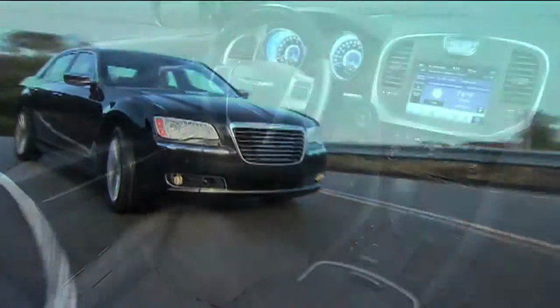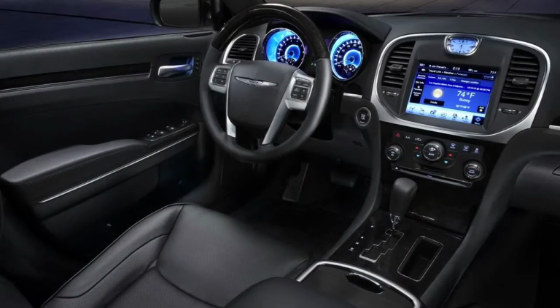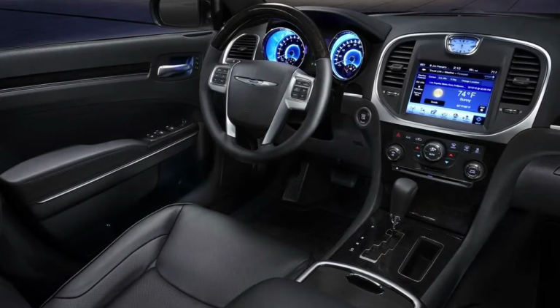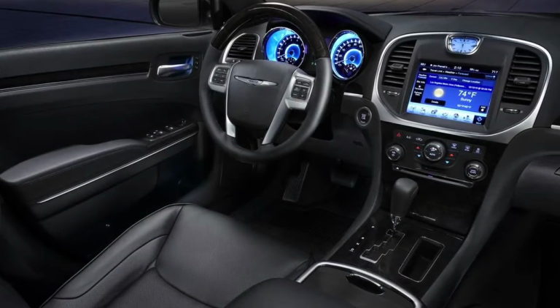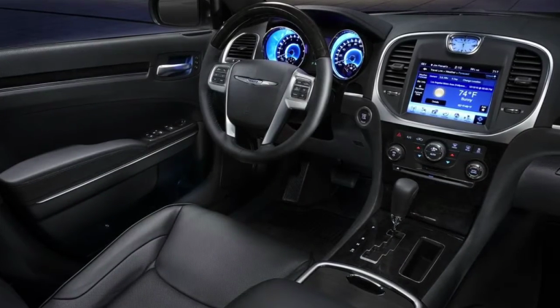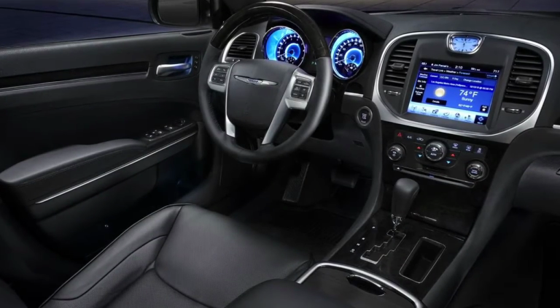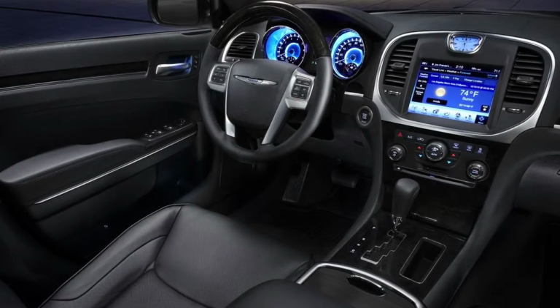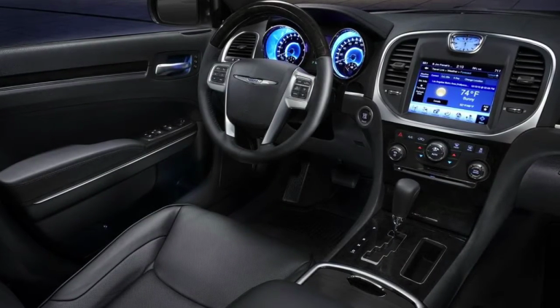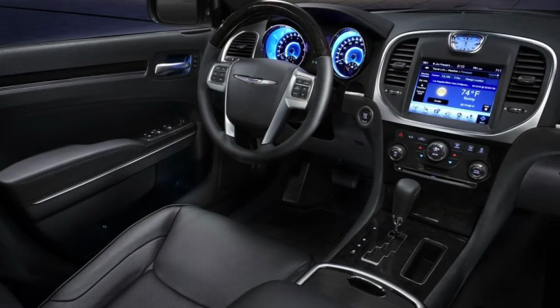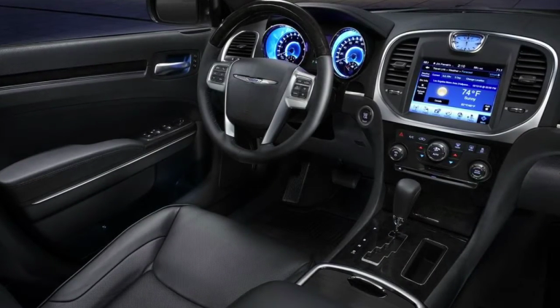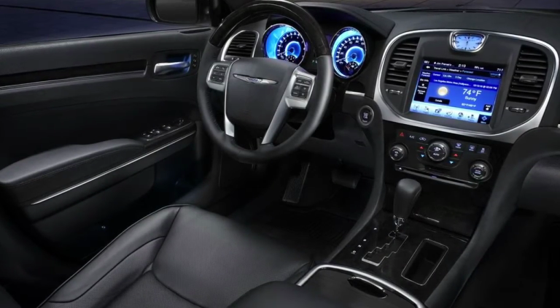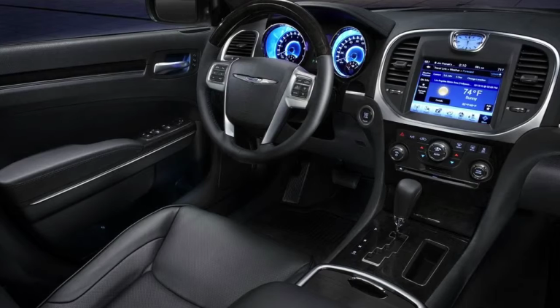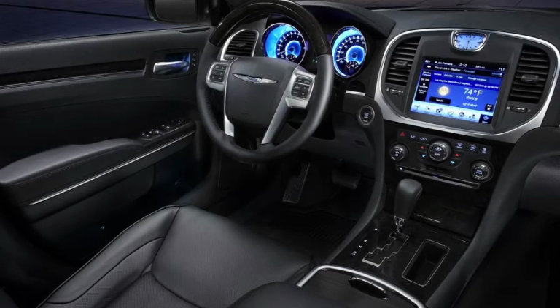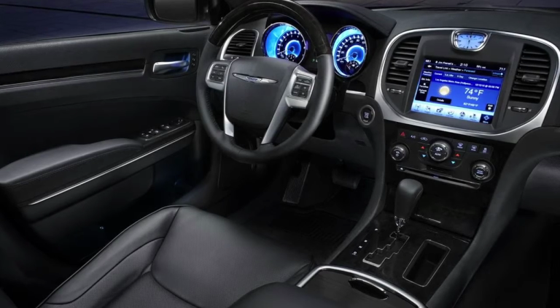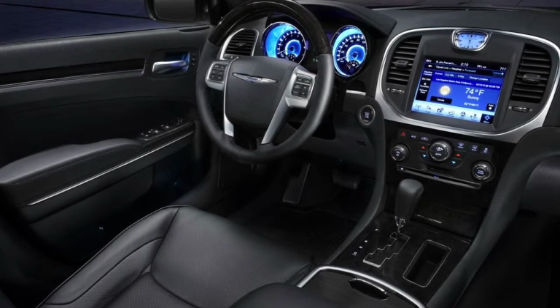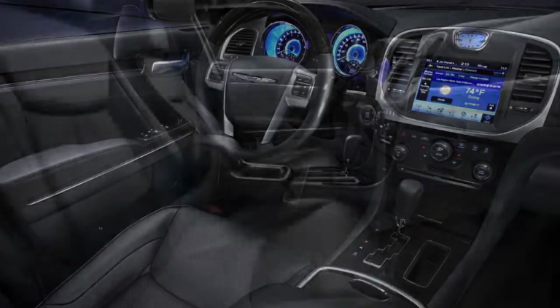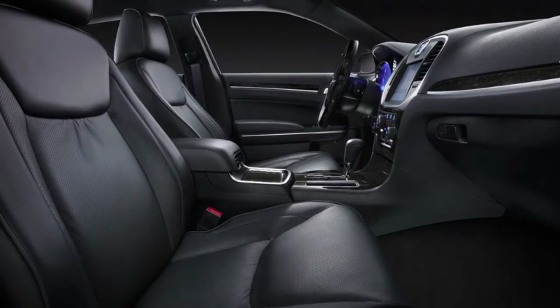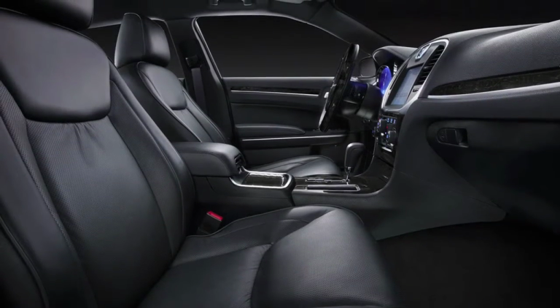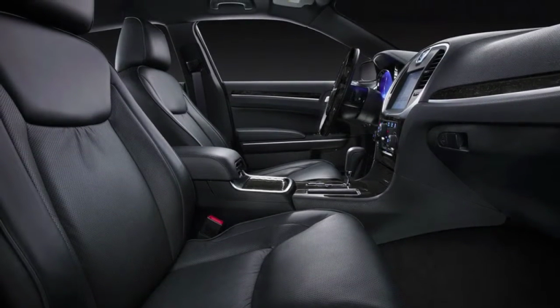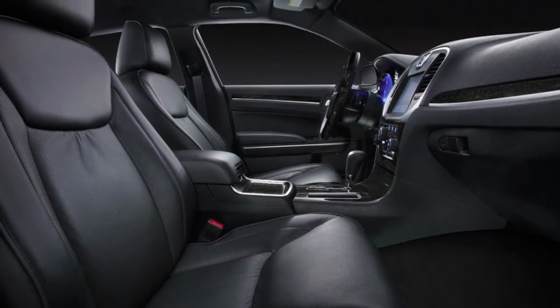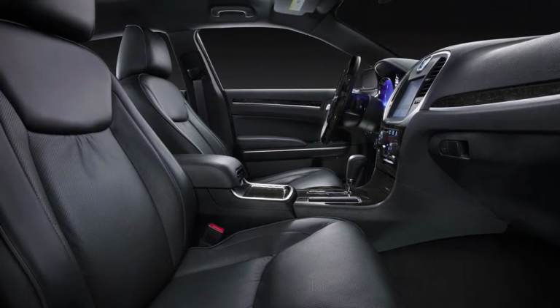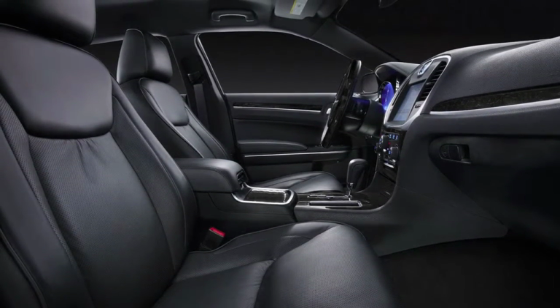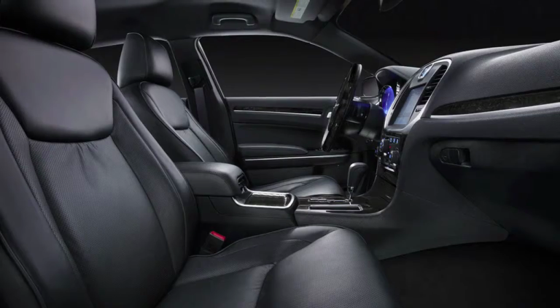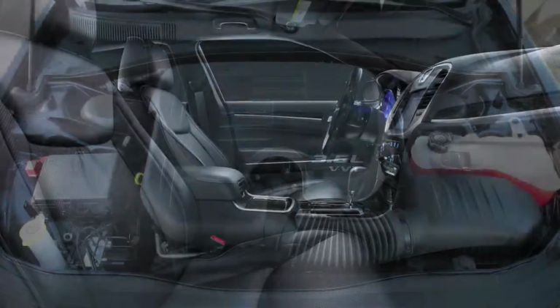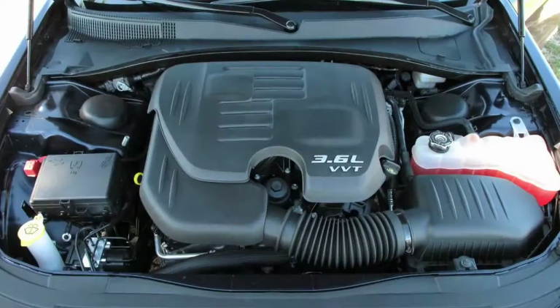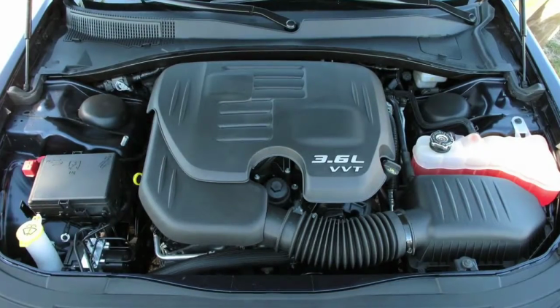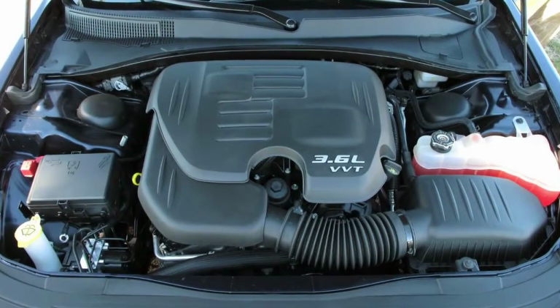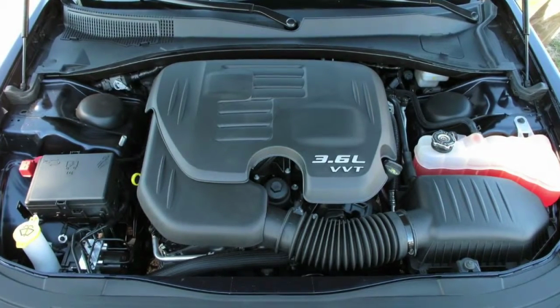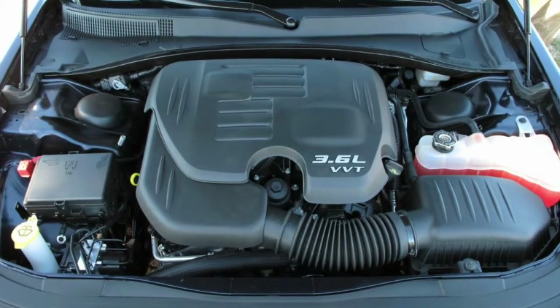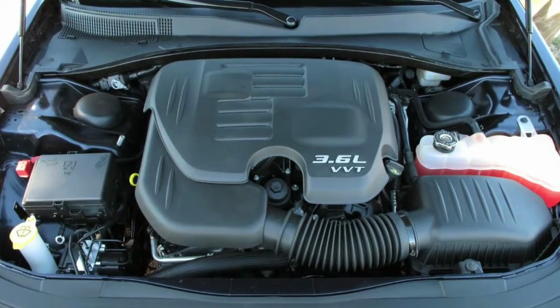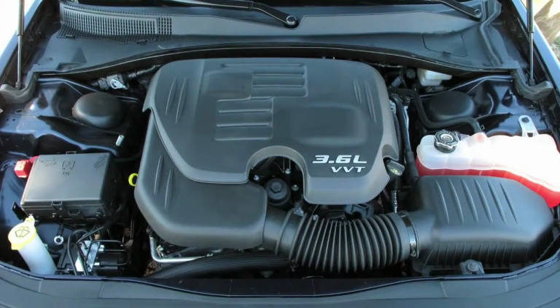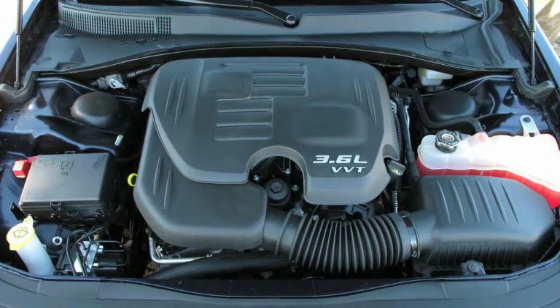The 300 features an all-new well-appointed interior with creature comforts such as a large touchscreen navigation system, heated leather seating, and heated and cooled front cup holders. Base power for the 300 comes from a 3.6-liter V6,